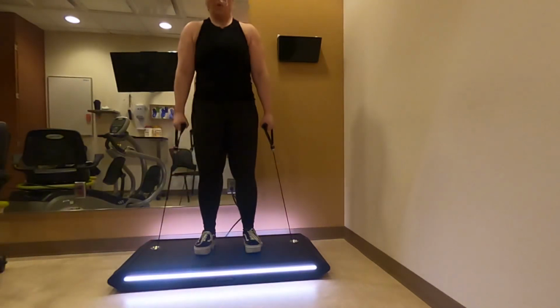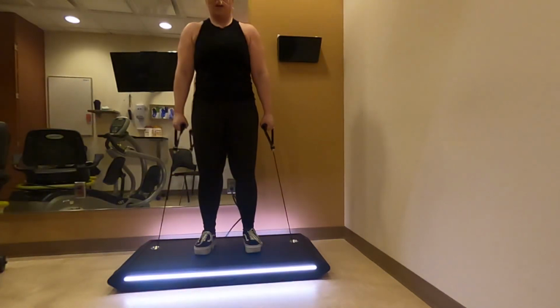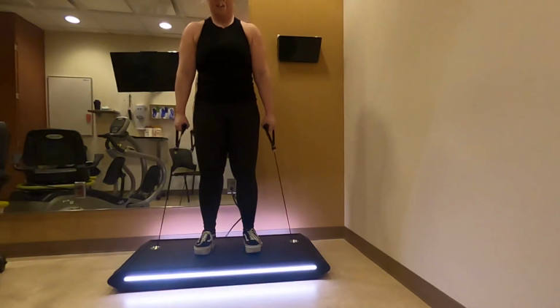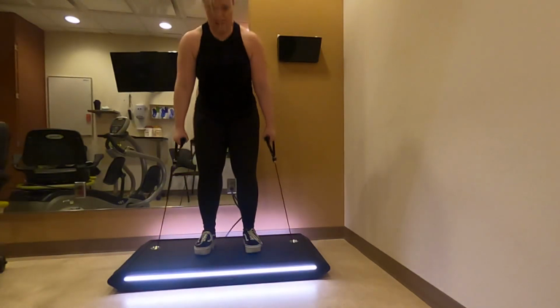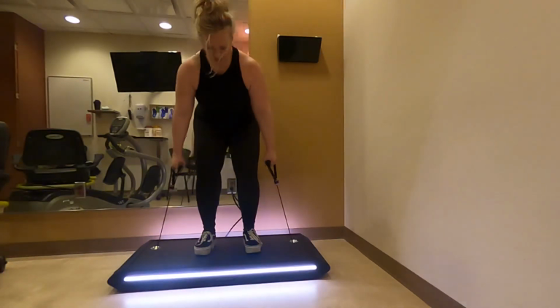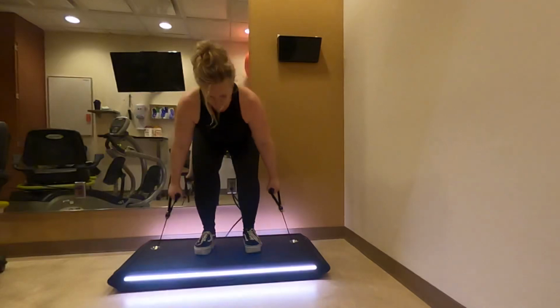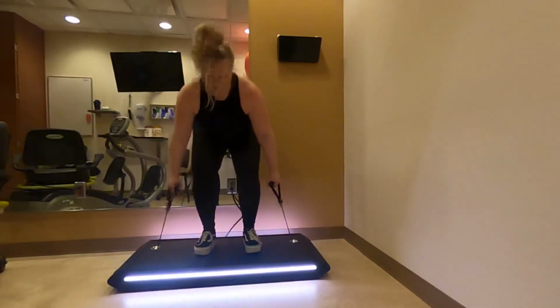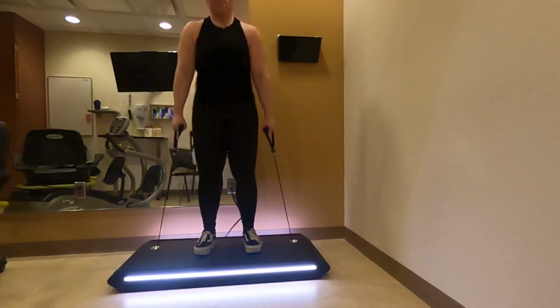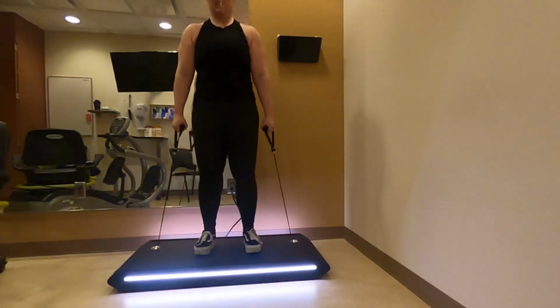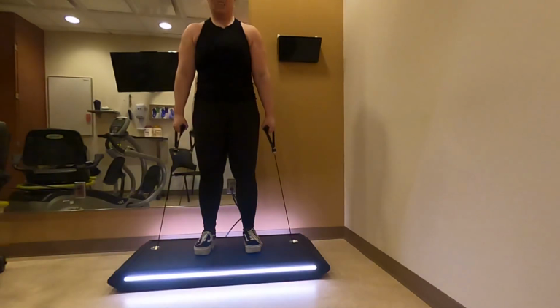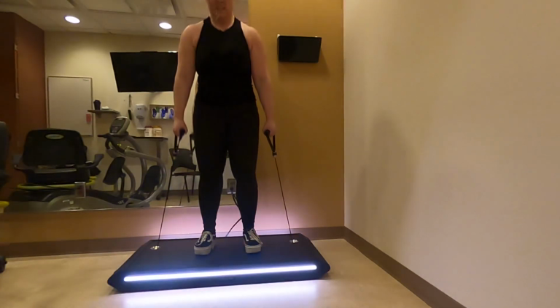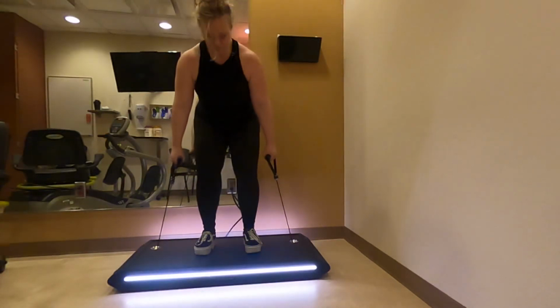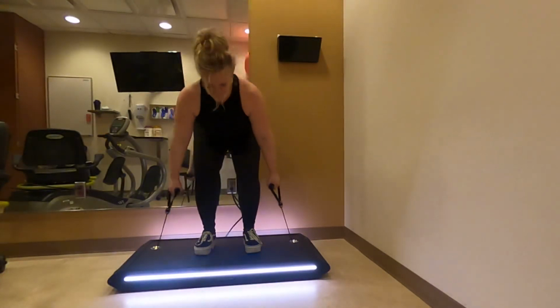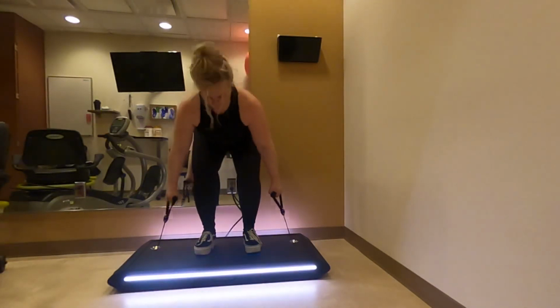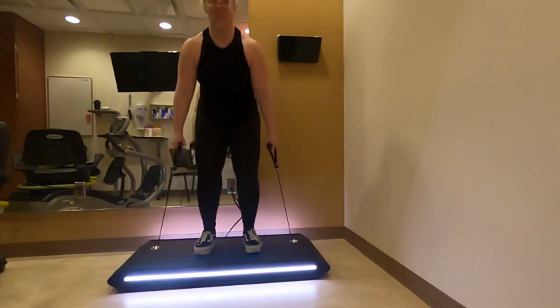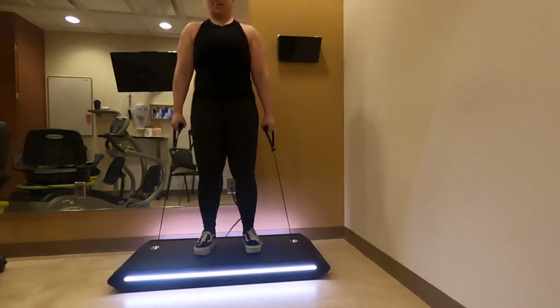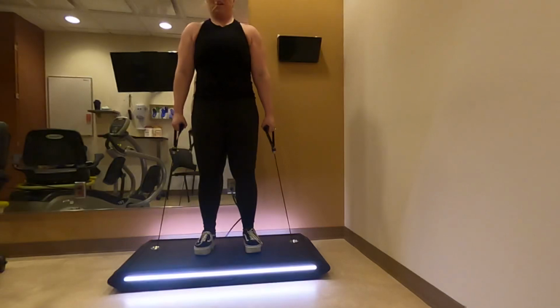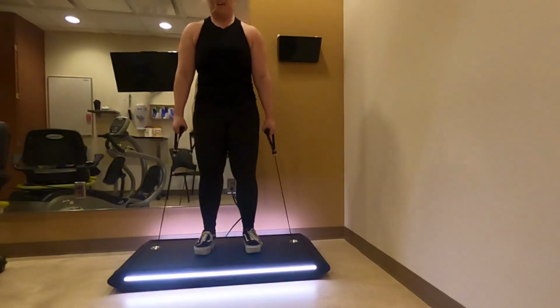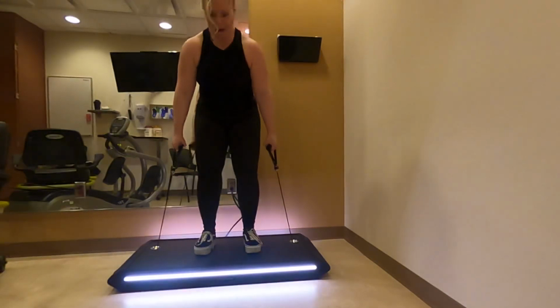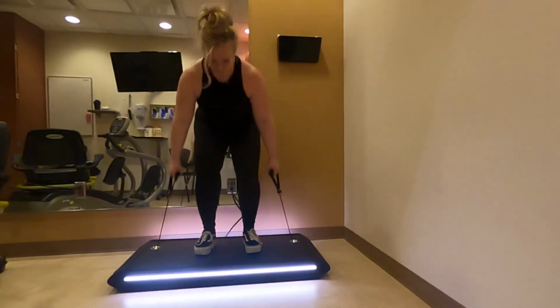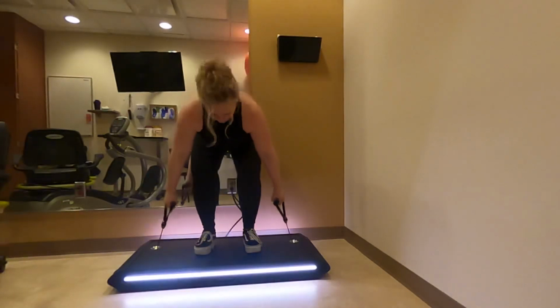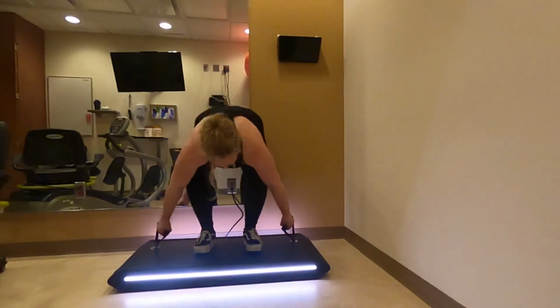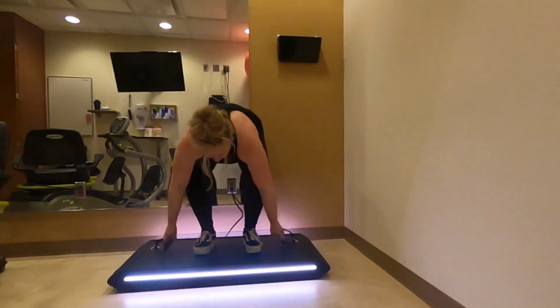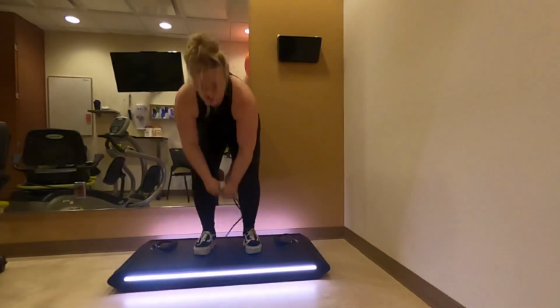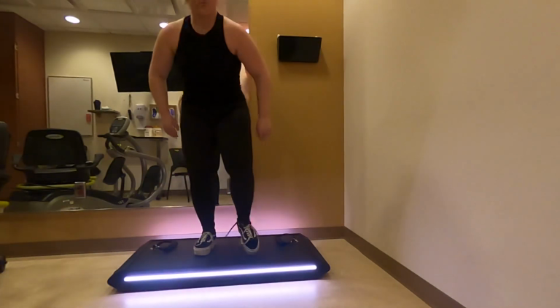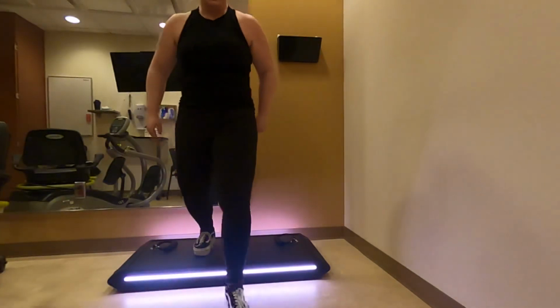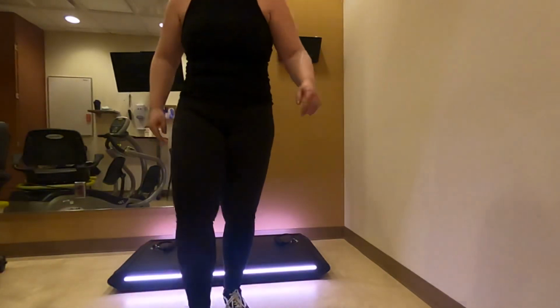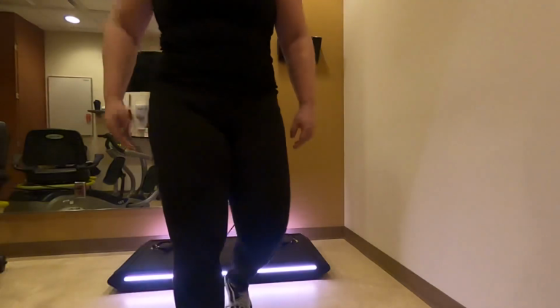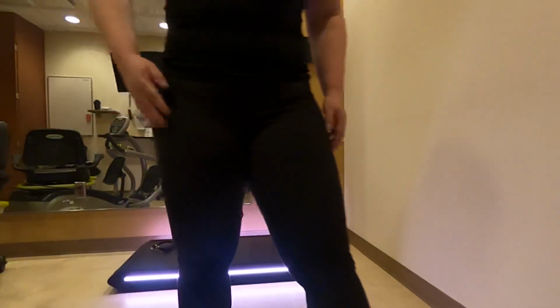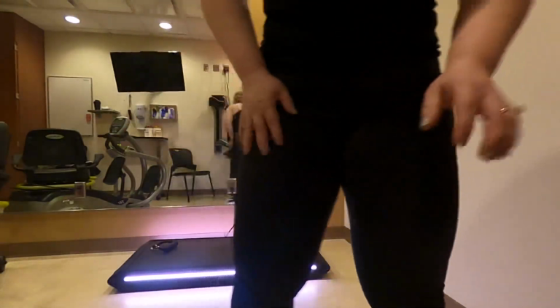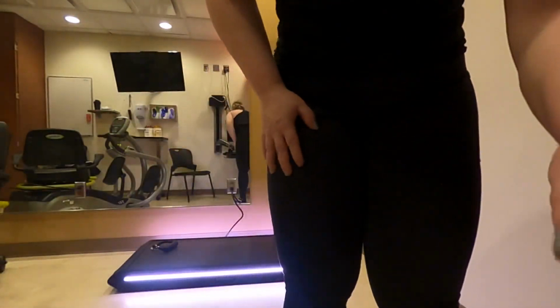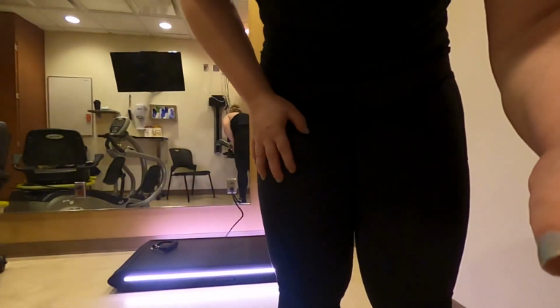Whoo, that got harder! That is not easy. Okay, we'll call it there. Wow, okay.